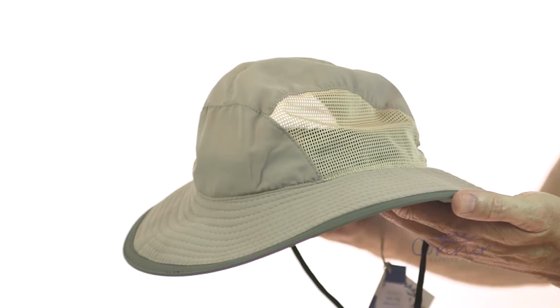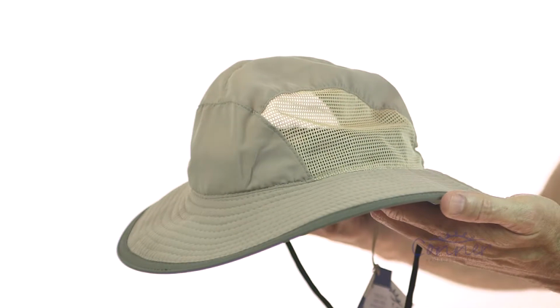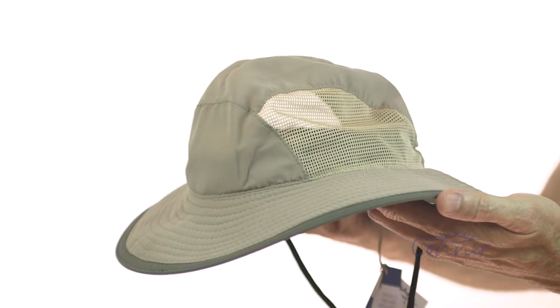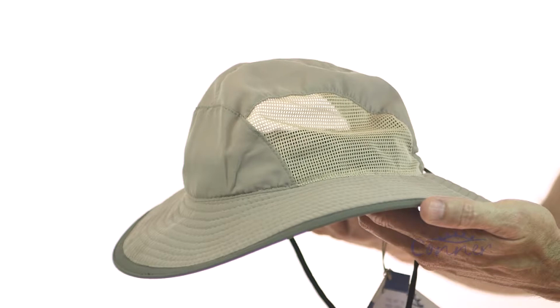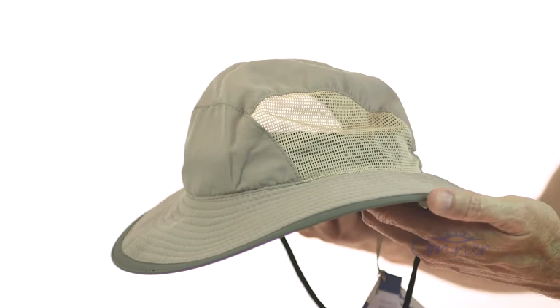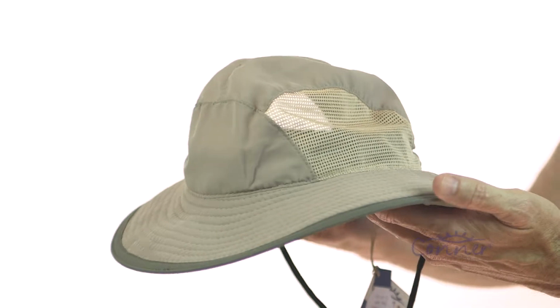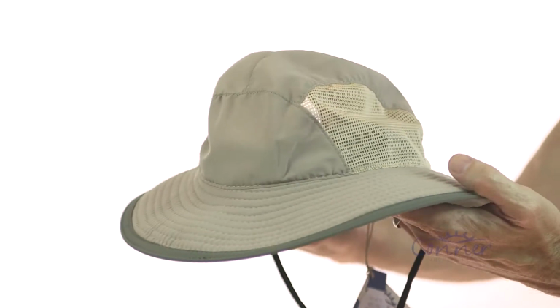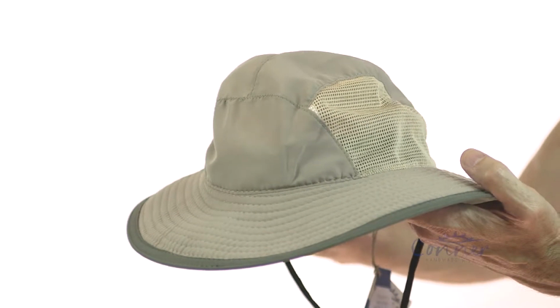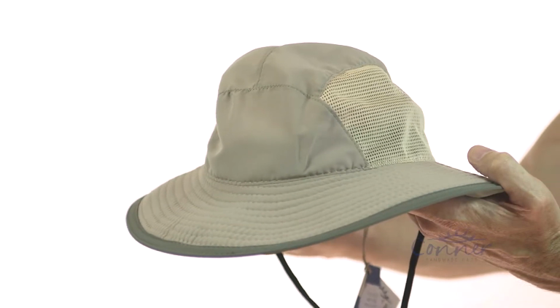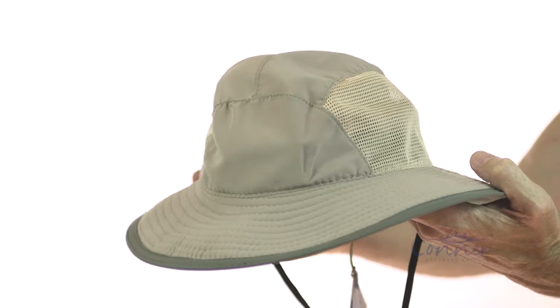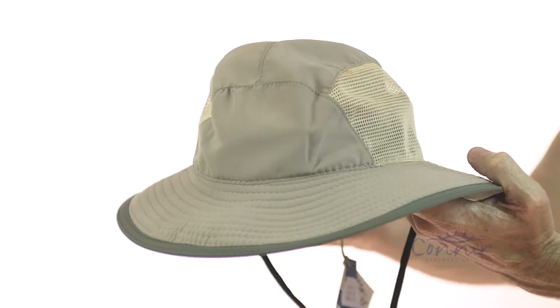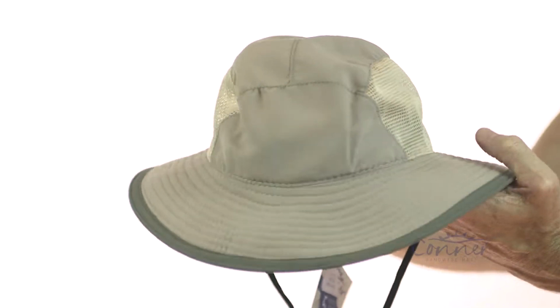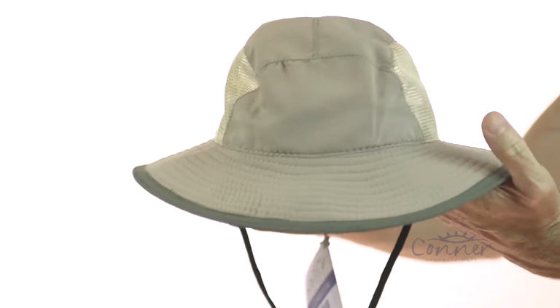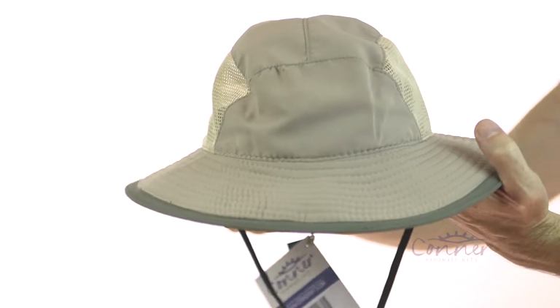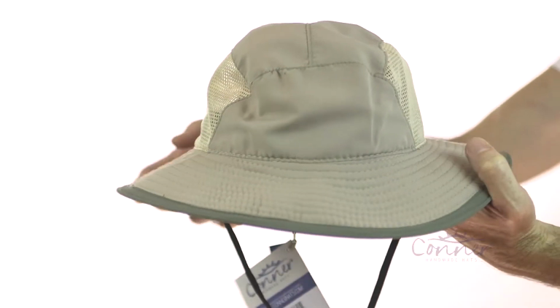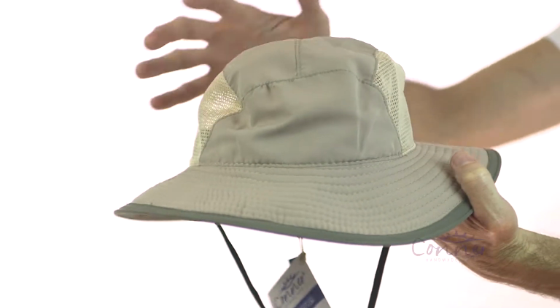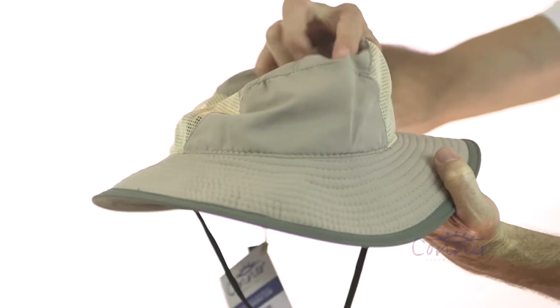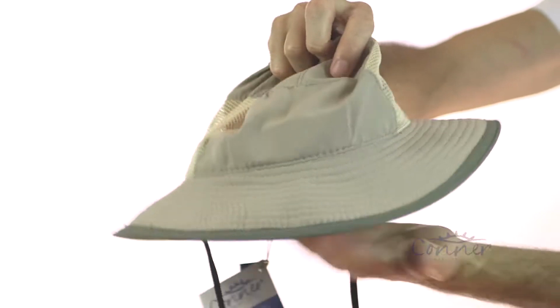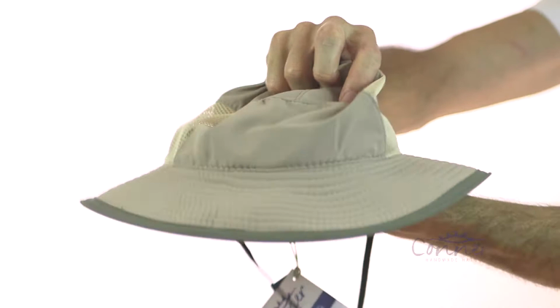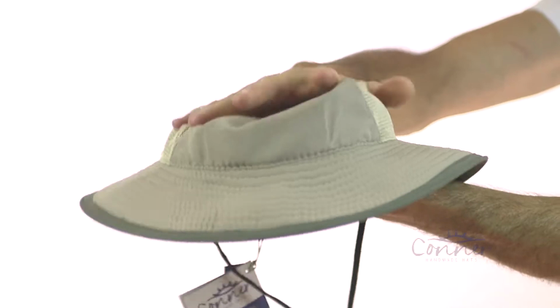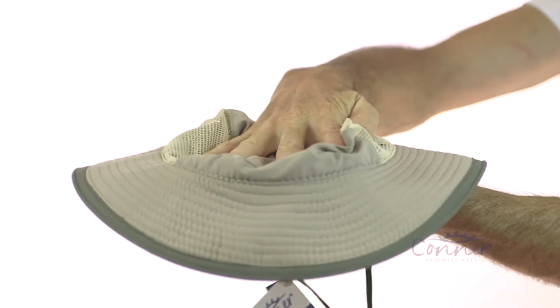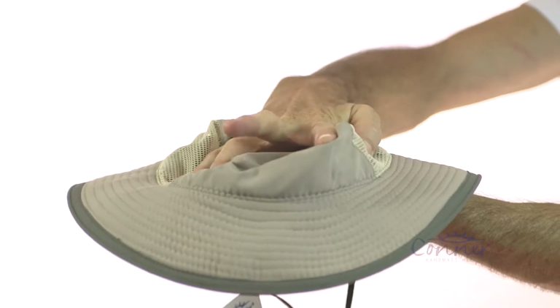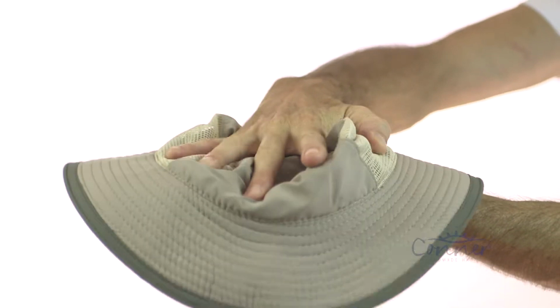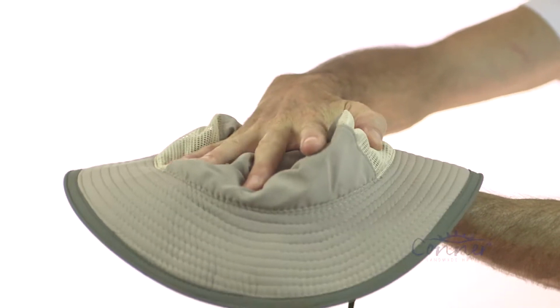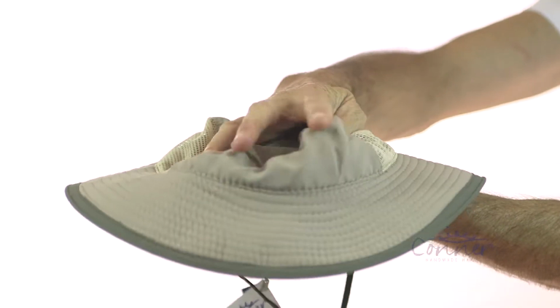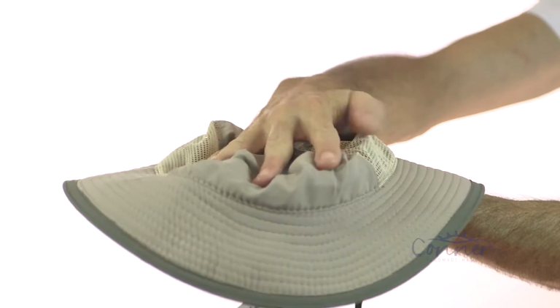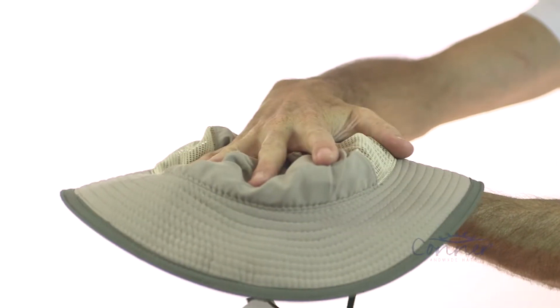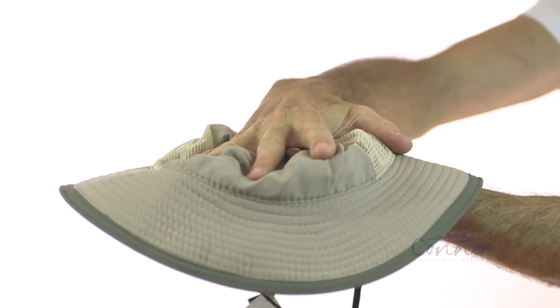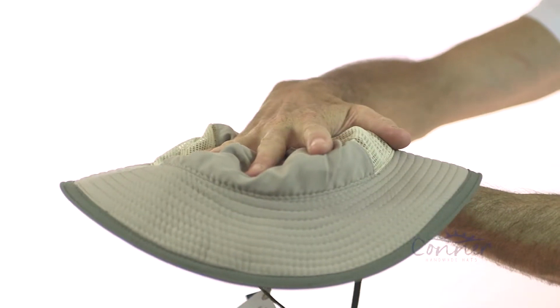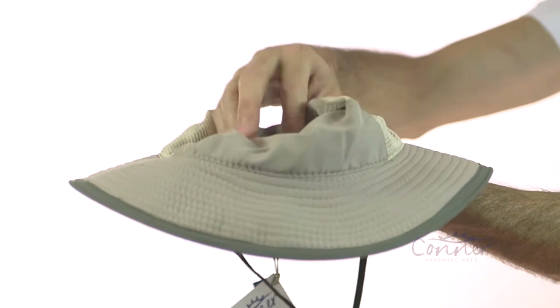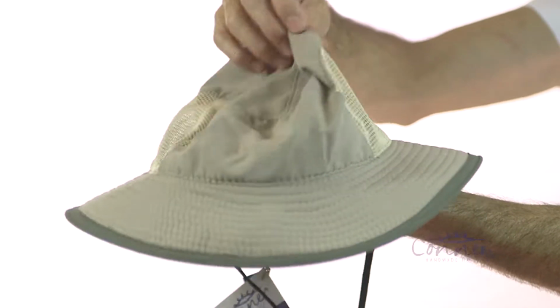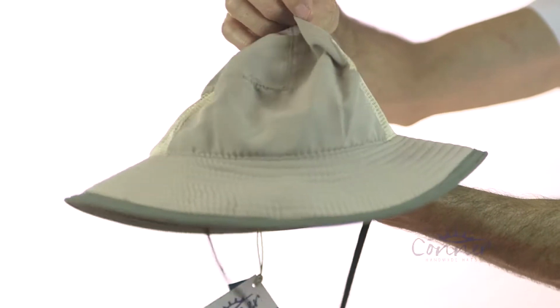This is the Sandstorm Outdoor Hat by Conner Hats. The neat thing about this hat is it's fully crushable and packable, so it's an excellent hat to travel with — super lightweight.